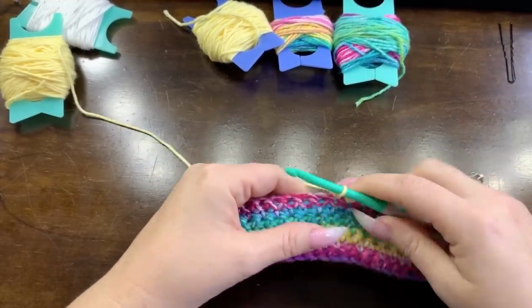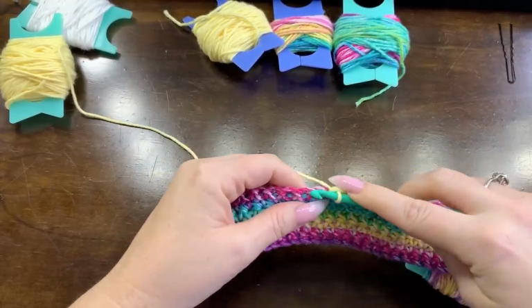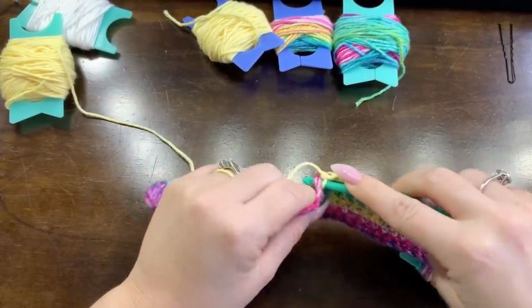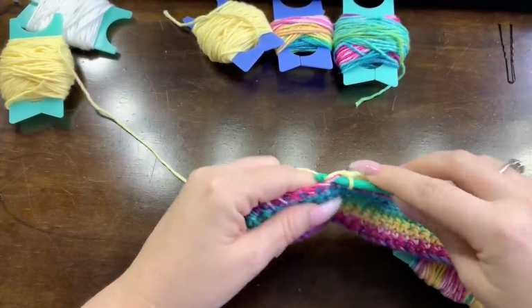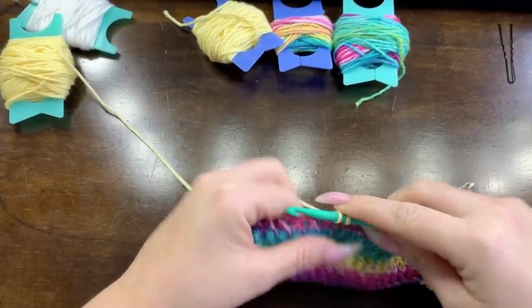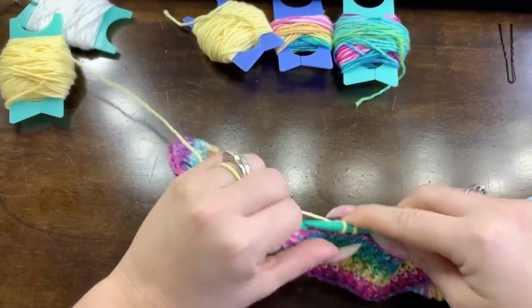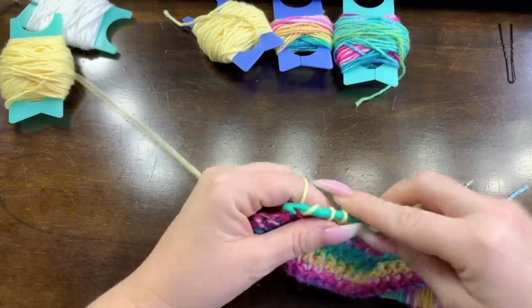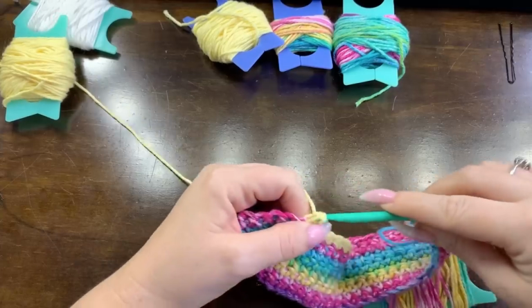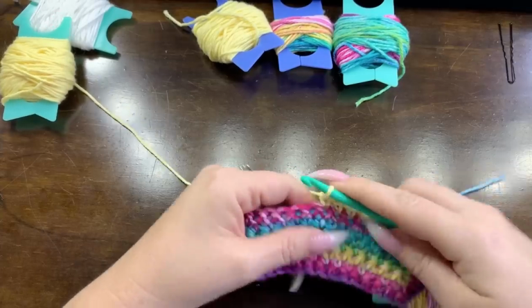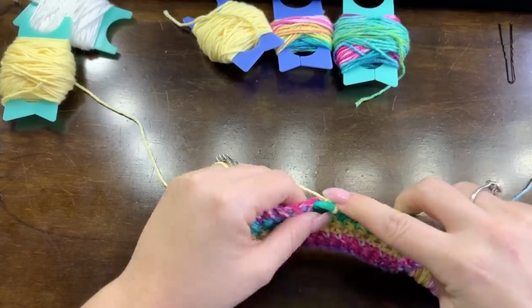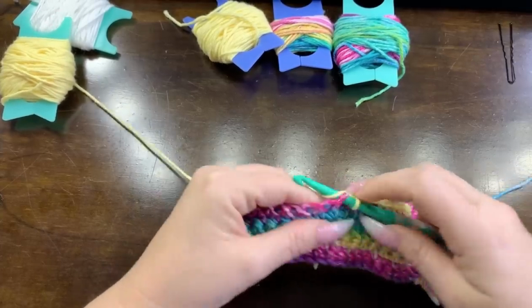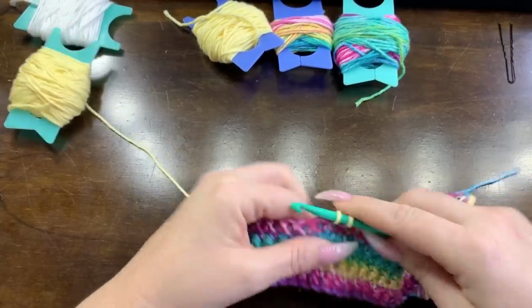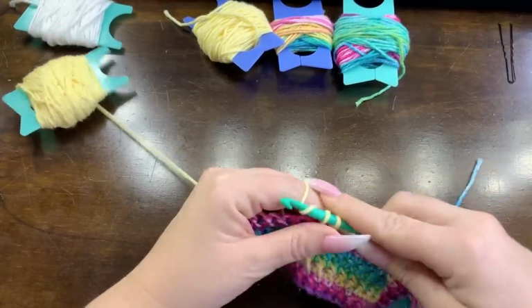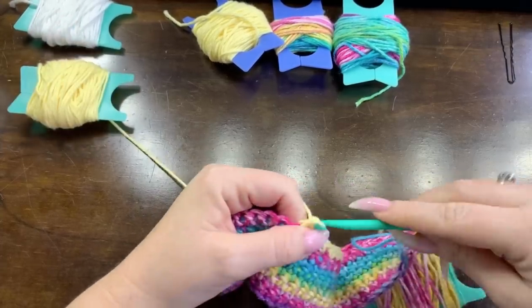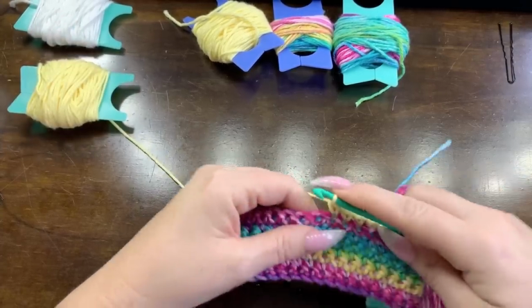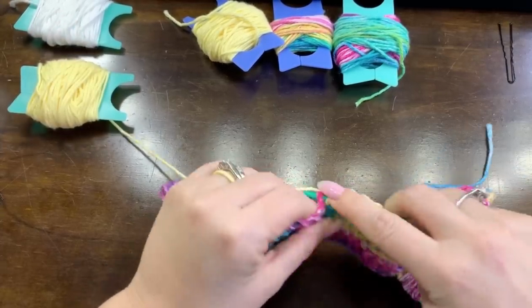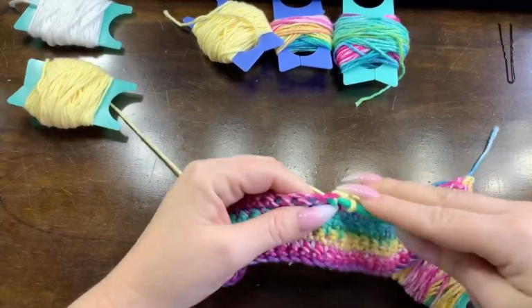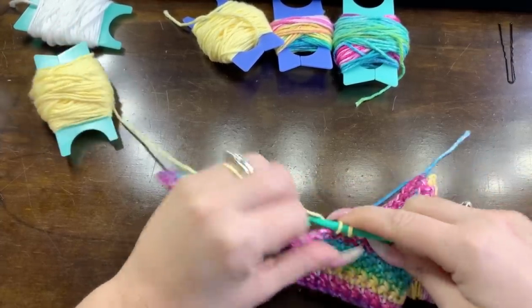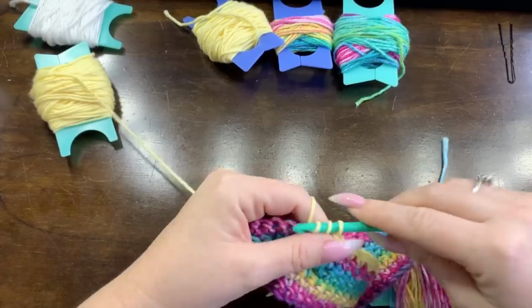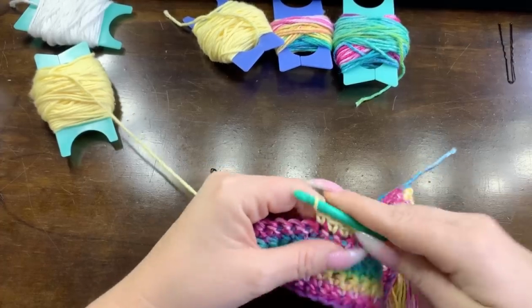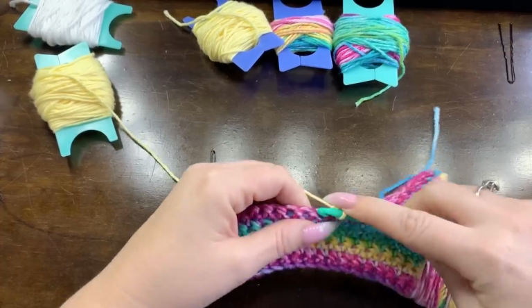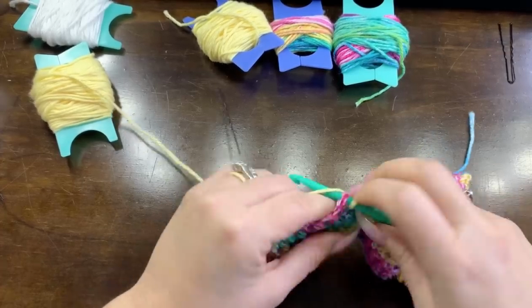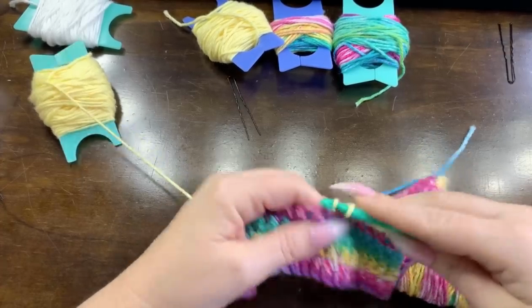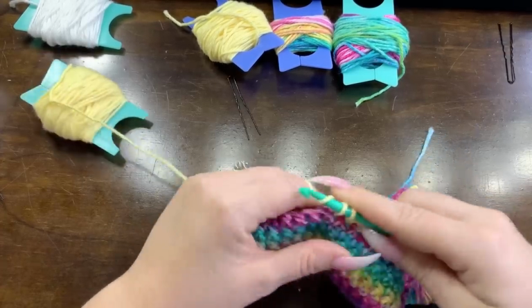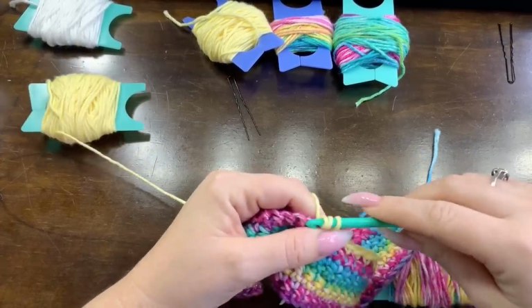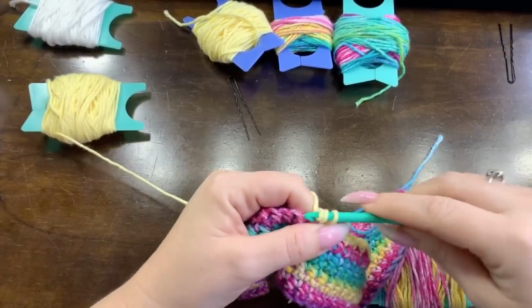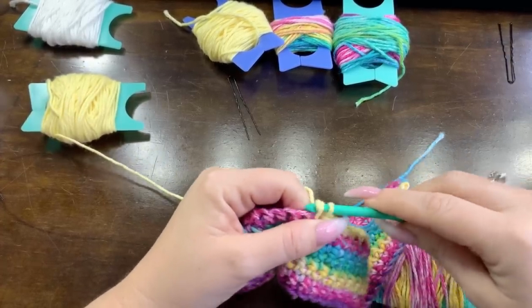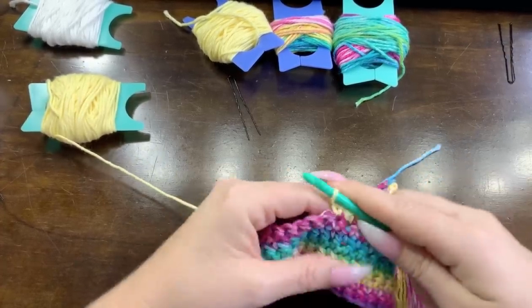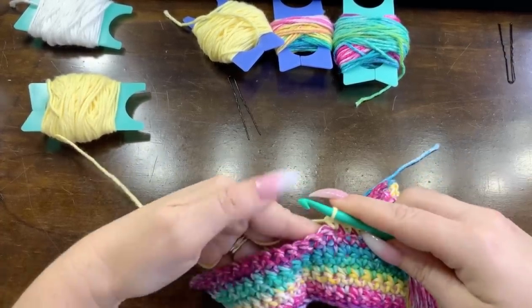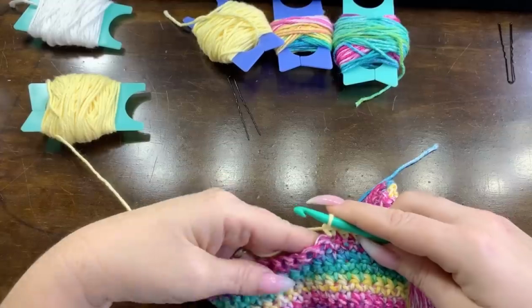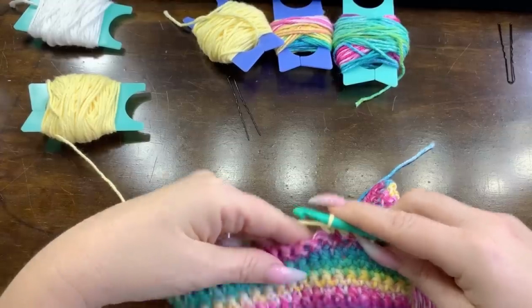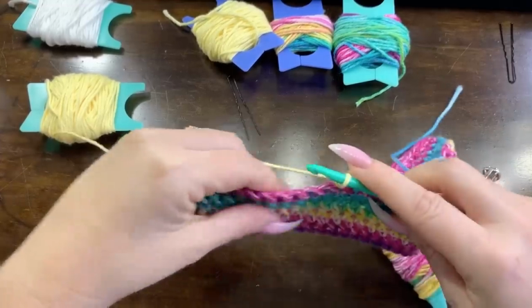For me this is a game changer because I don't have to weave in any extra ends. I'm really only weaving in at the very end of my work.